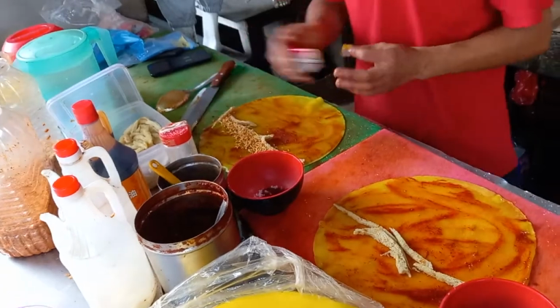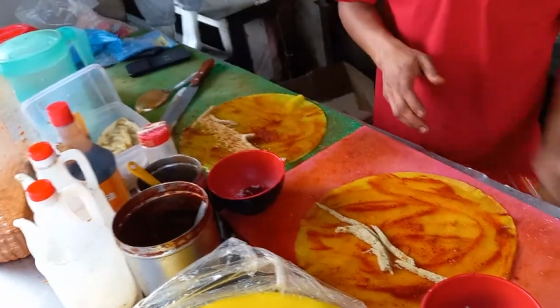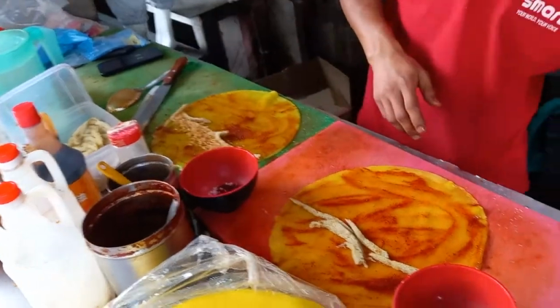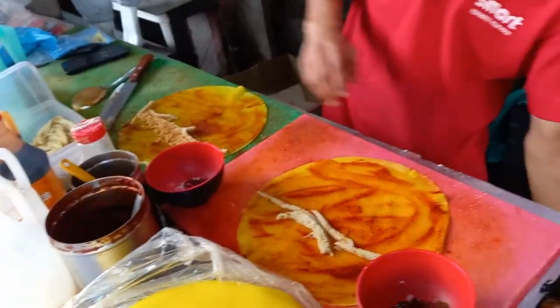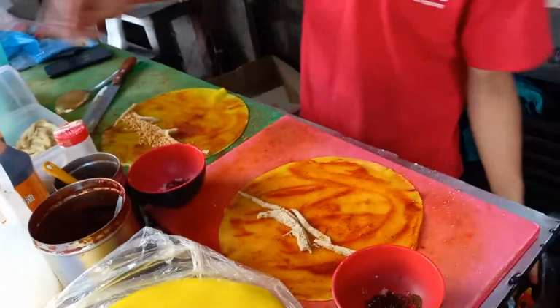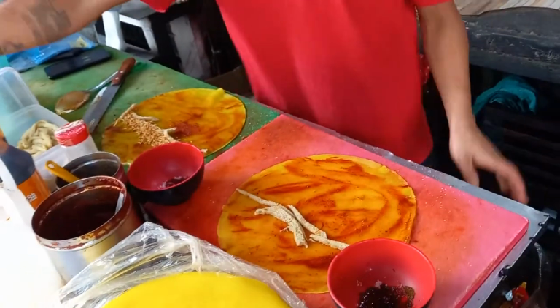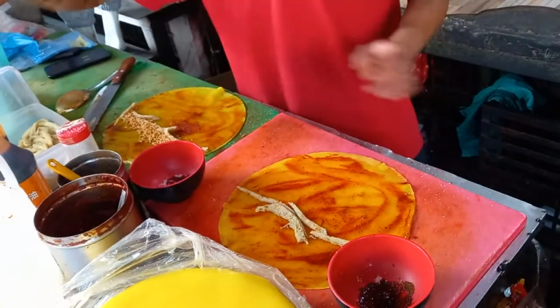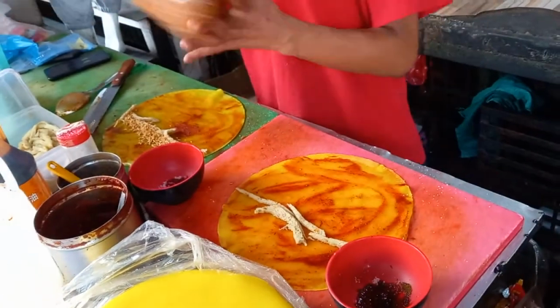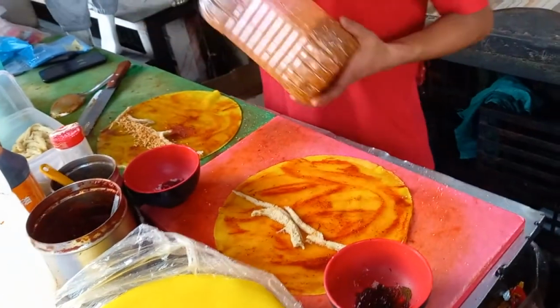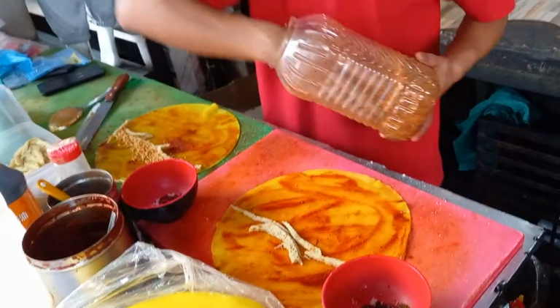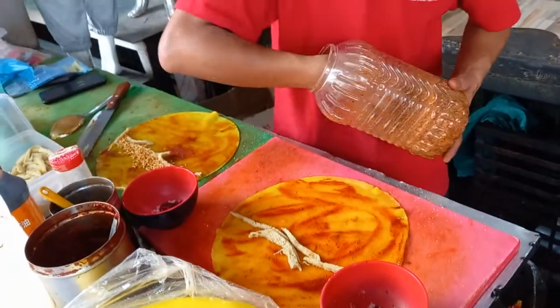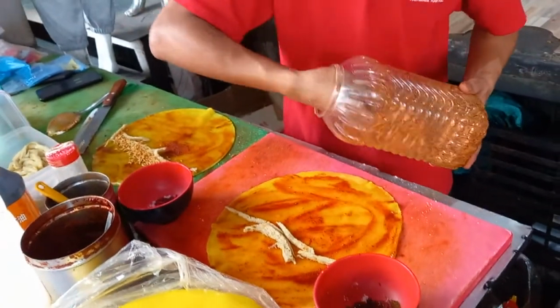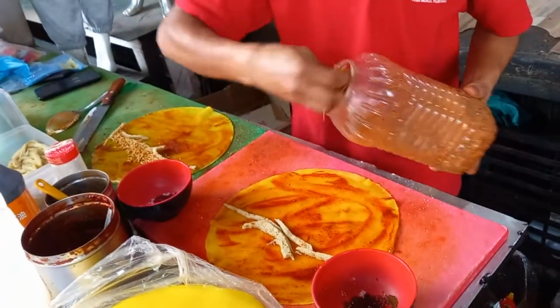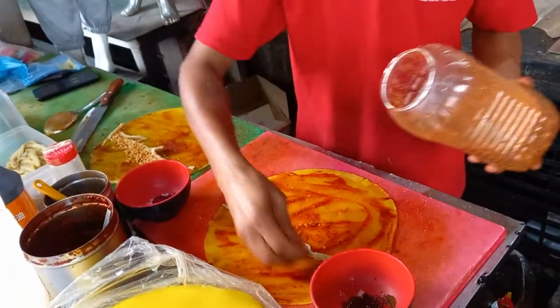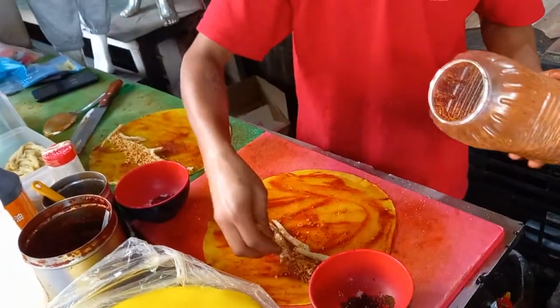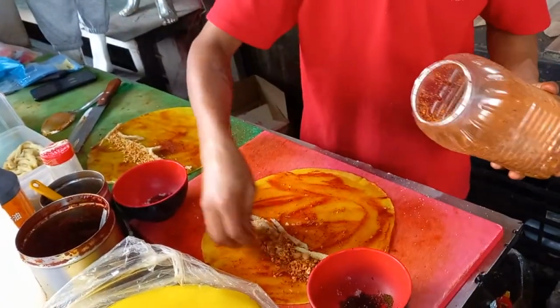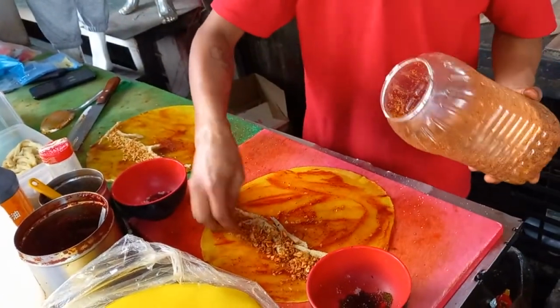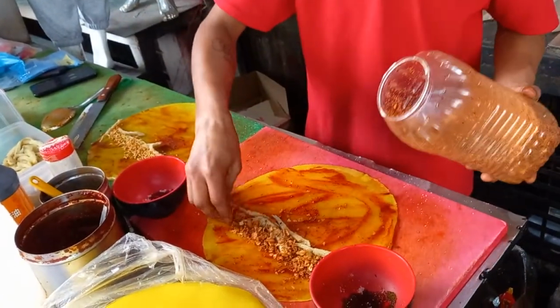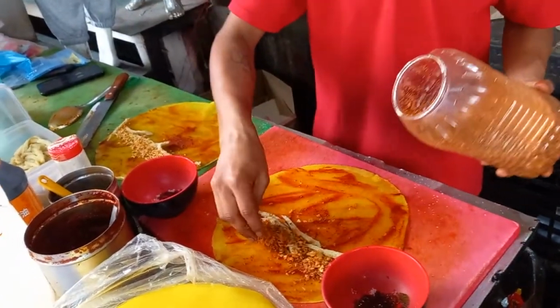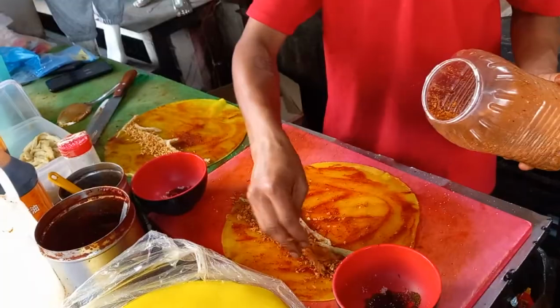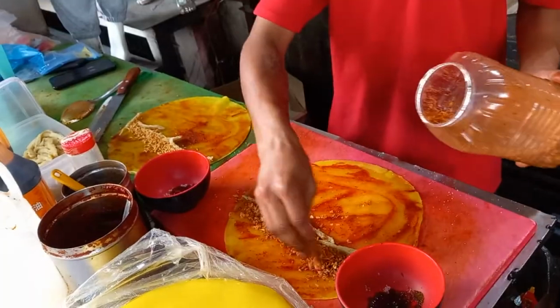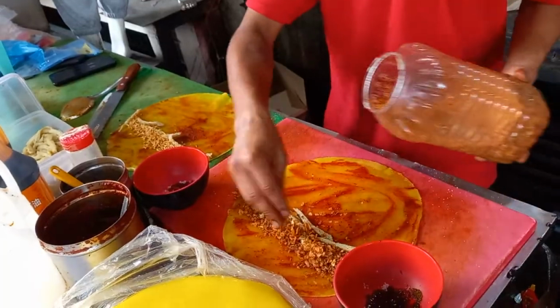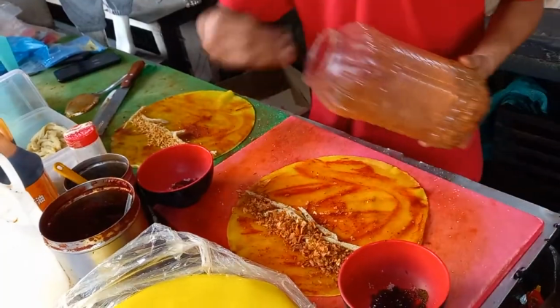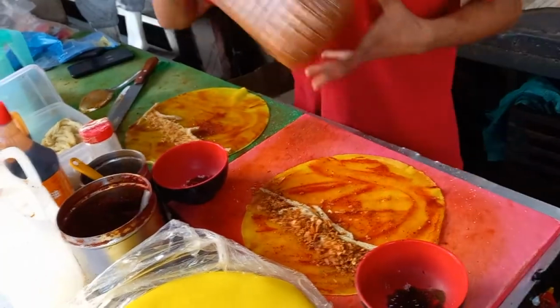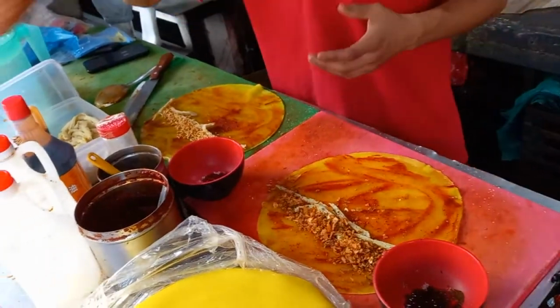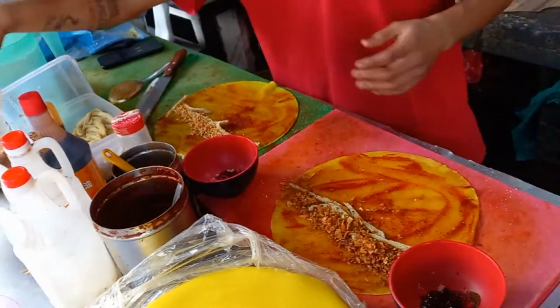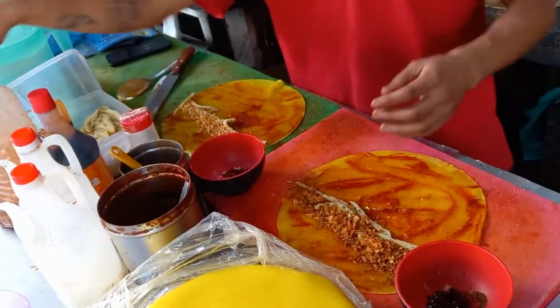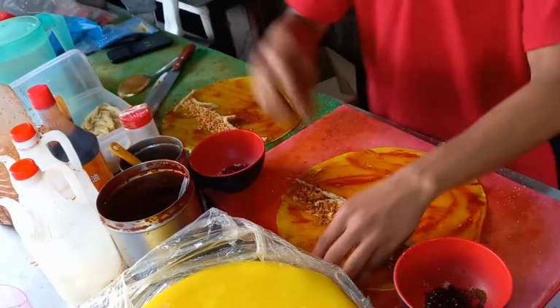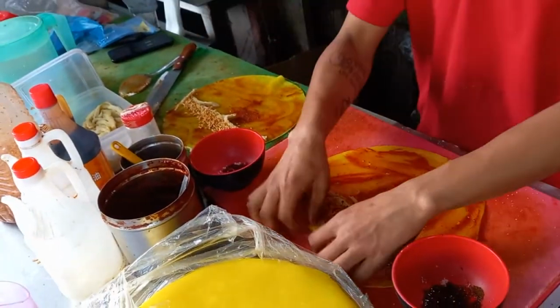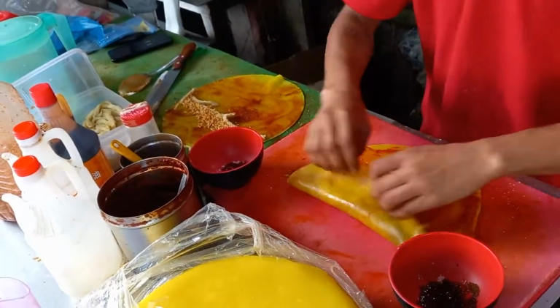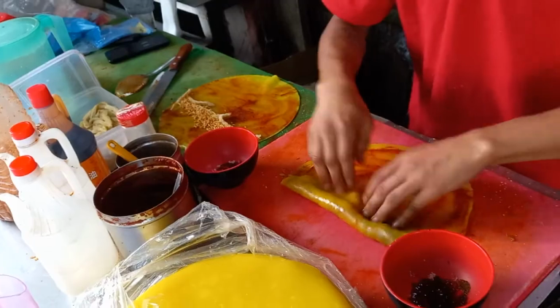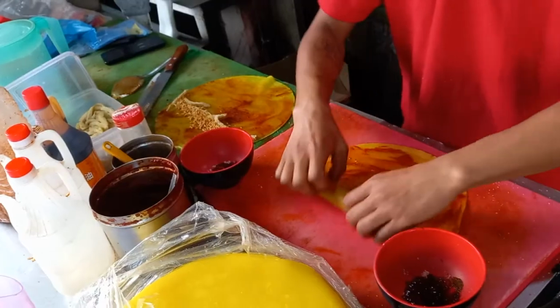Once you use the chicken, the chicken is cooked. This one is fried chicken. If you use chicken, the chicken is cooked. I'm not sure if the one's working.